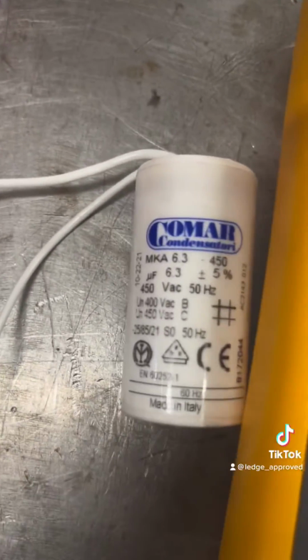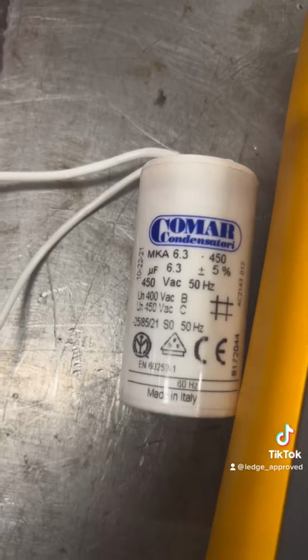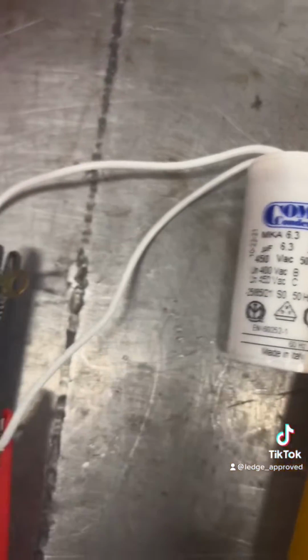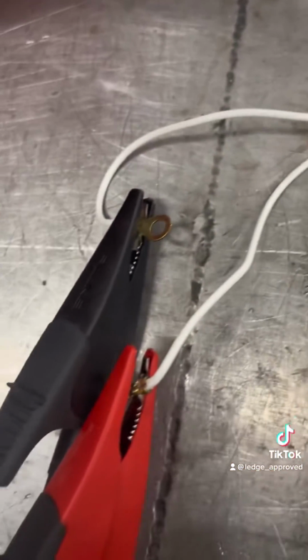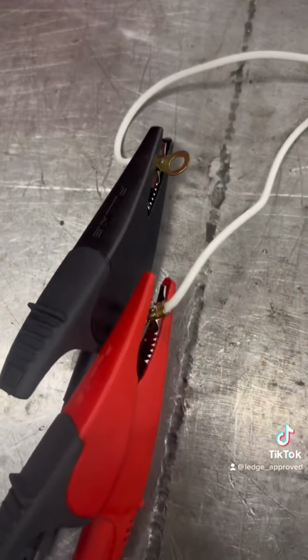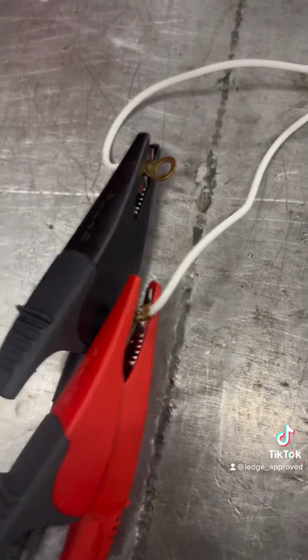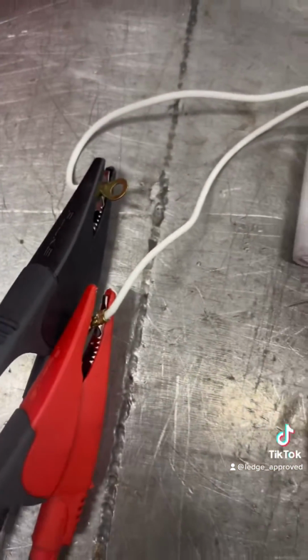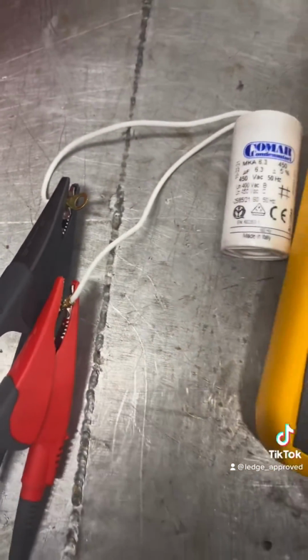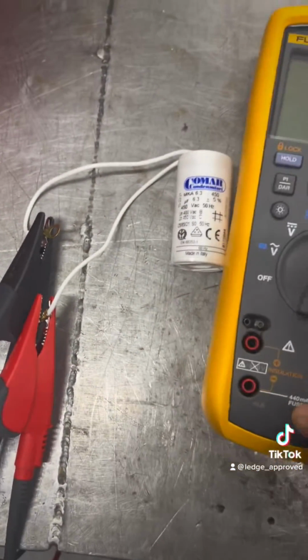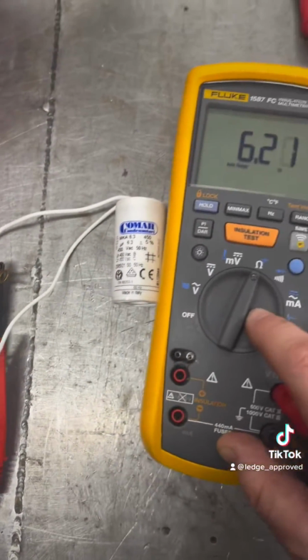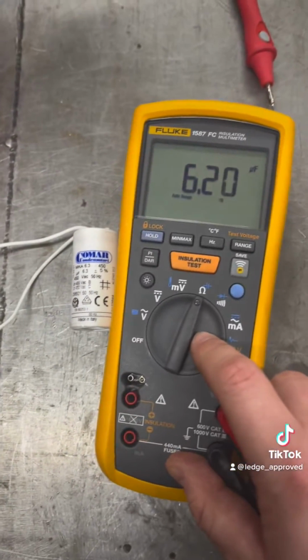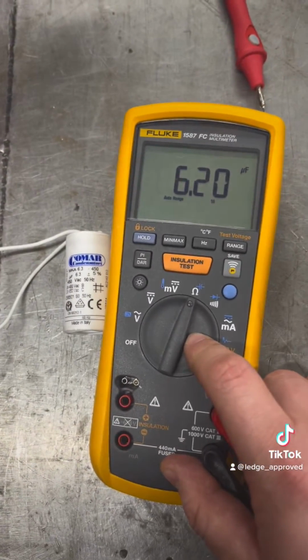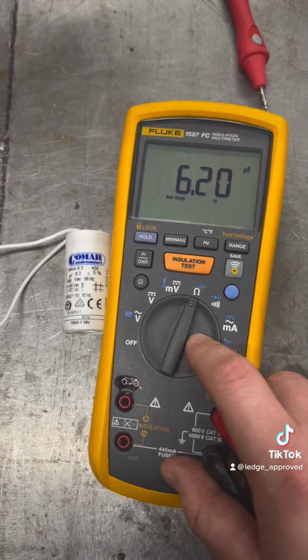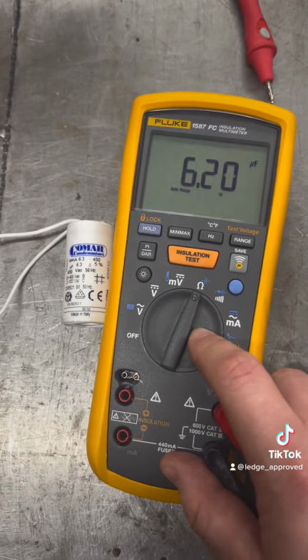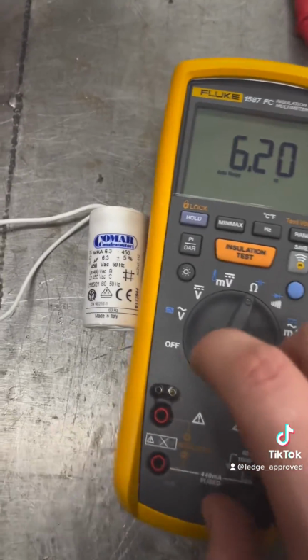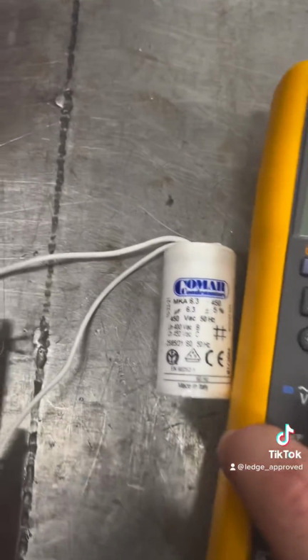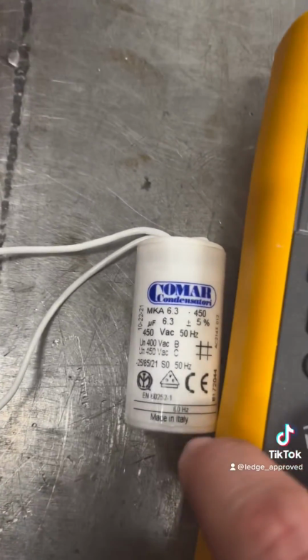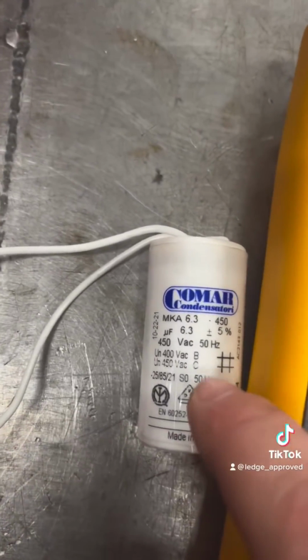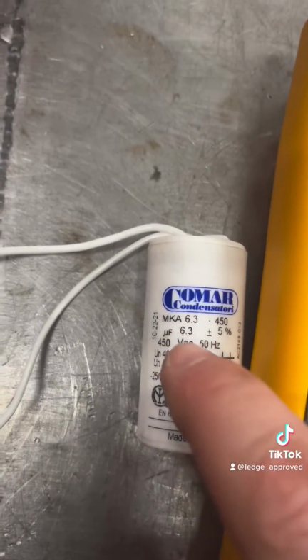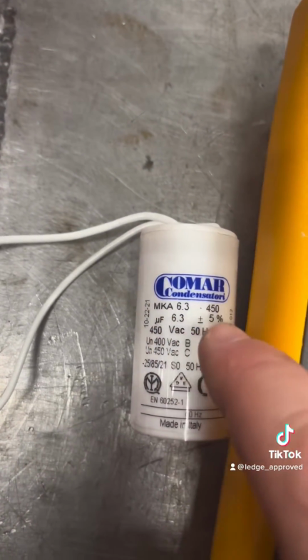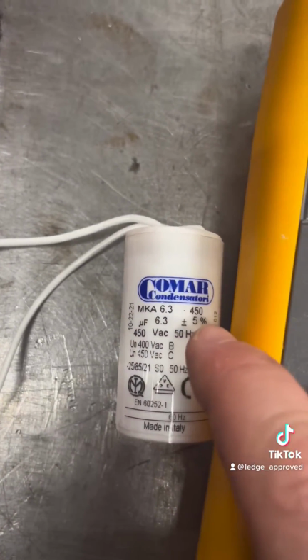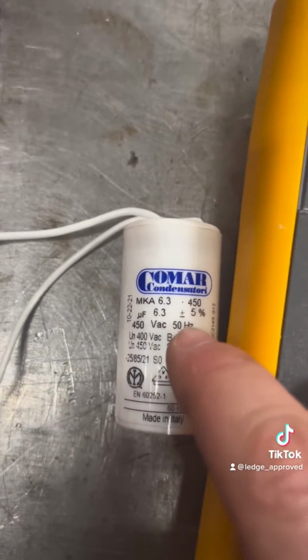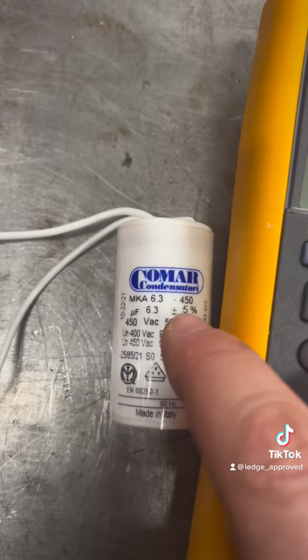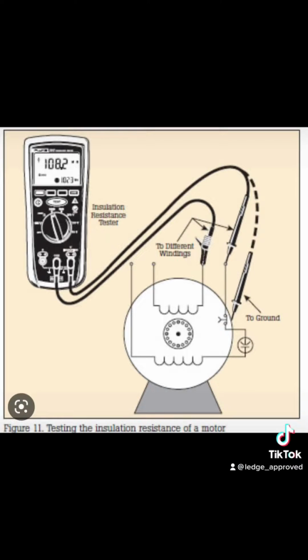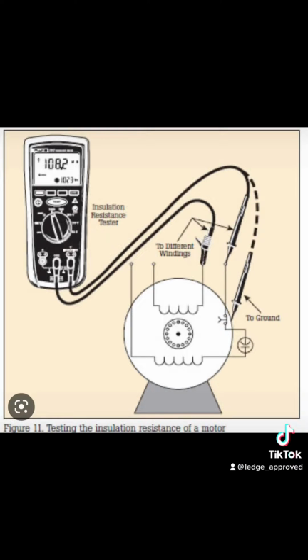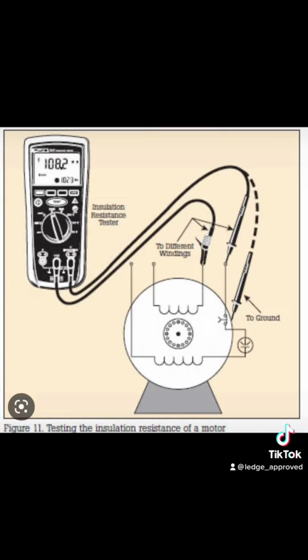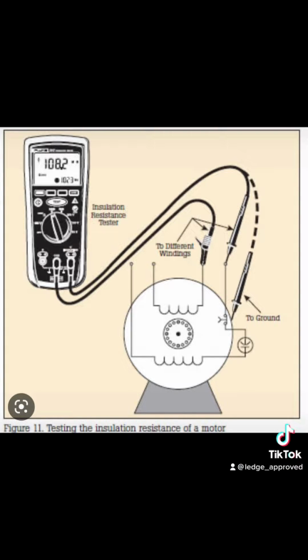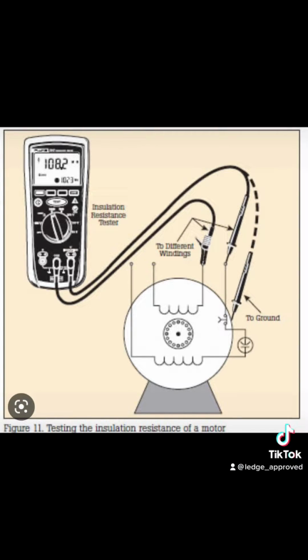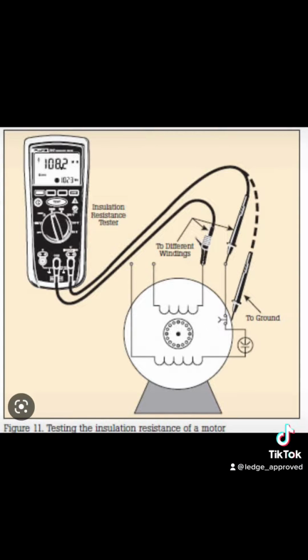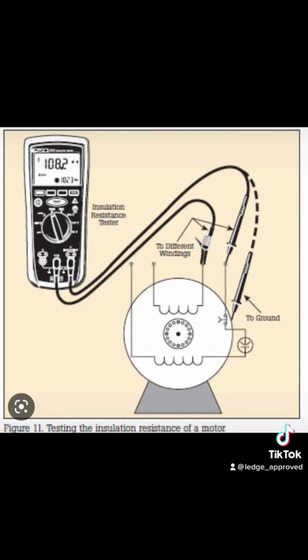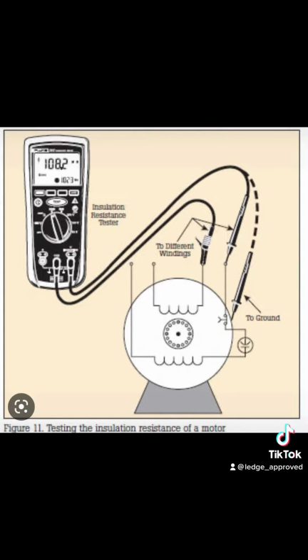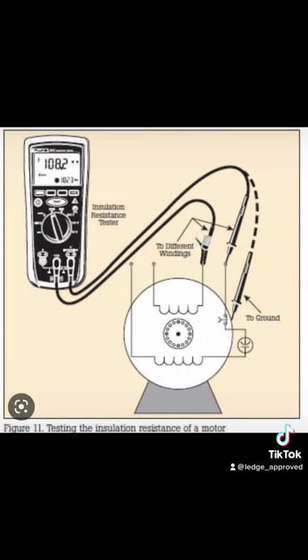So first, a common fault could be the capacitor. When checking any kind of capacitor, you look for the actual ratings and then you look at the allowance. Here we've got 6.3 microfarads, plus or minus five percent, which was fine.